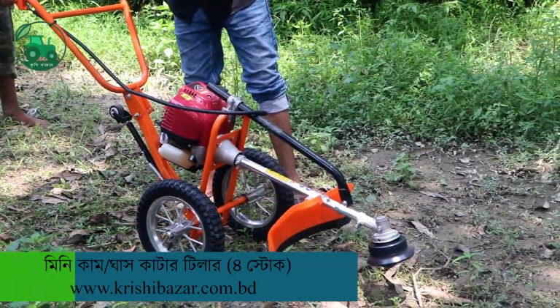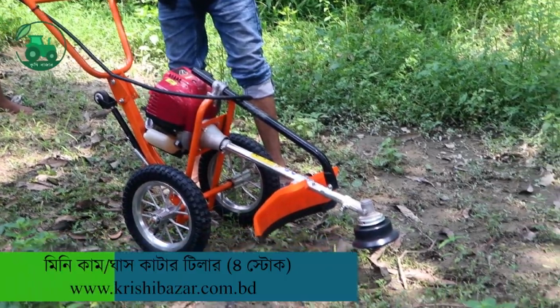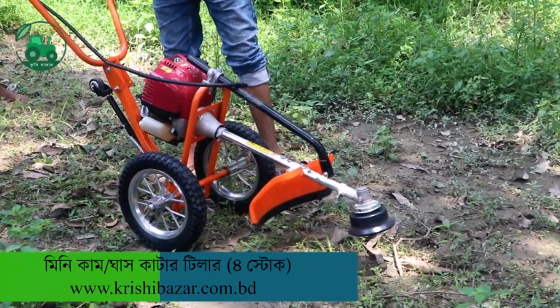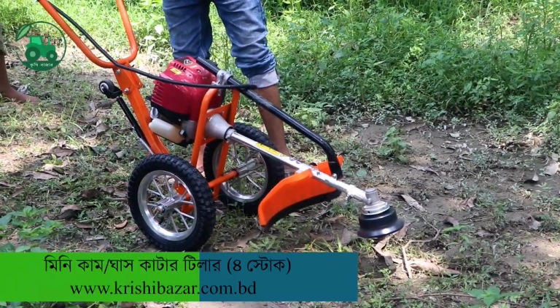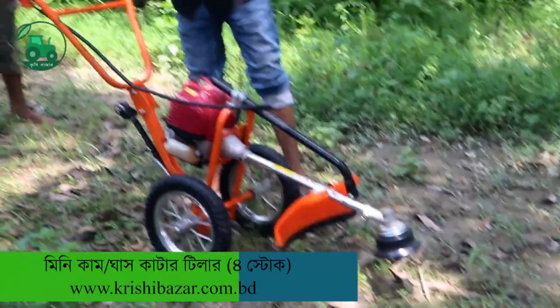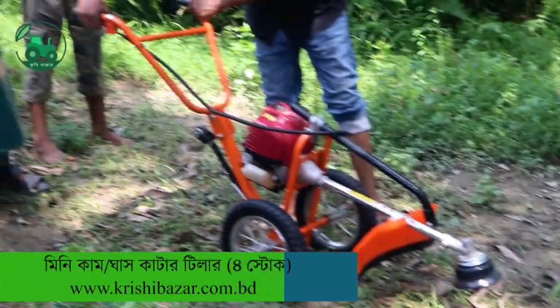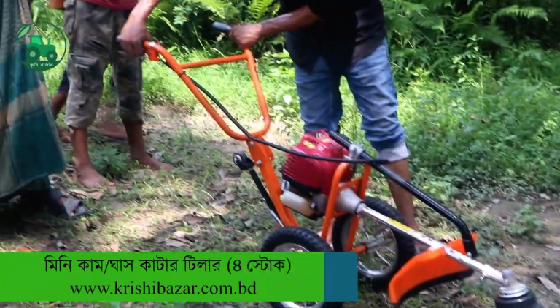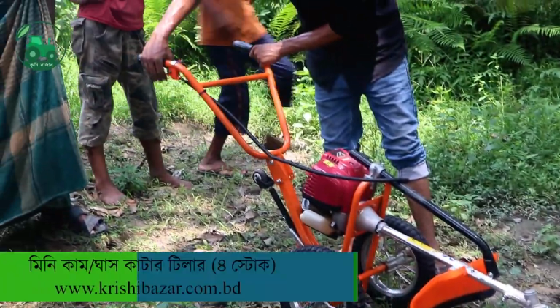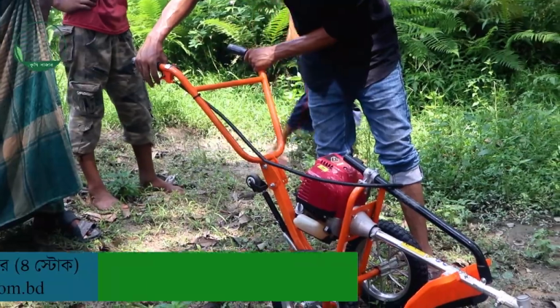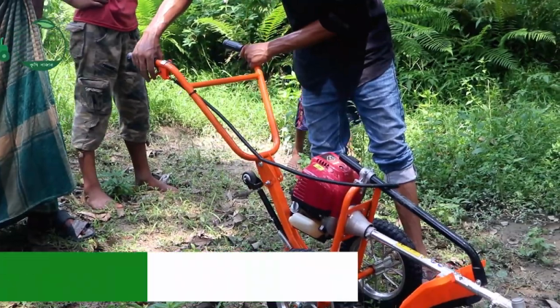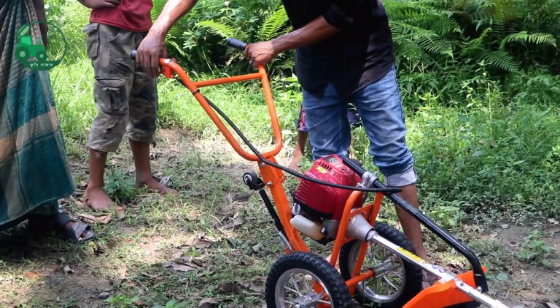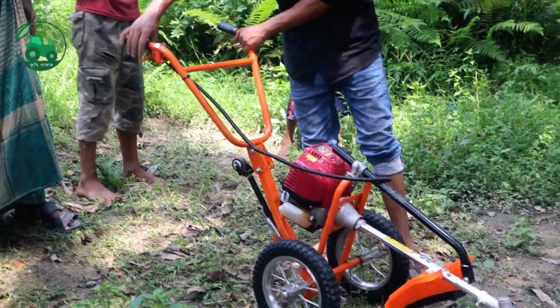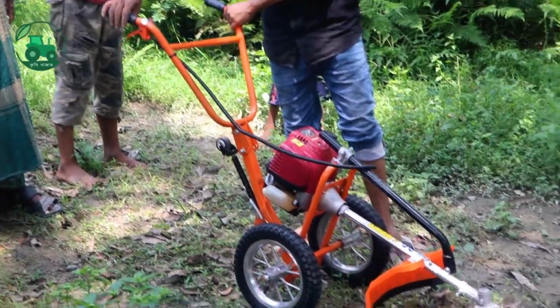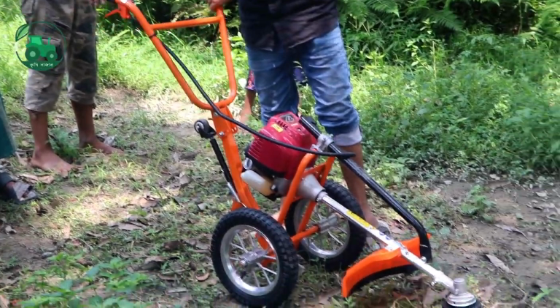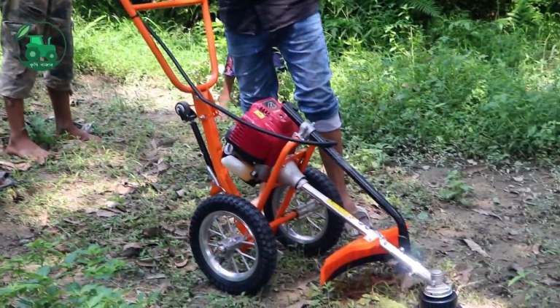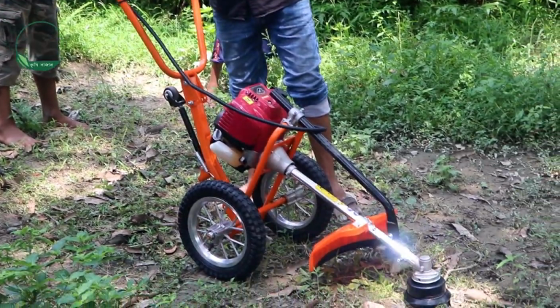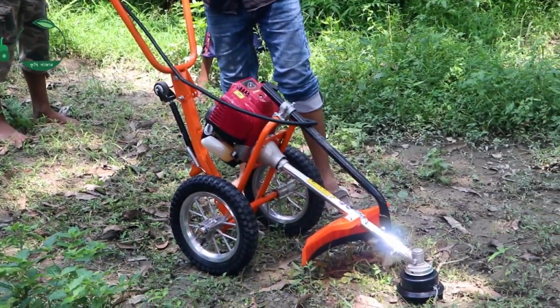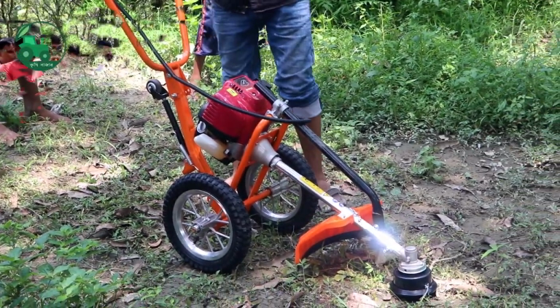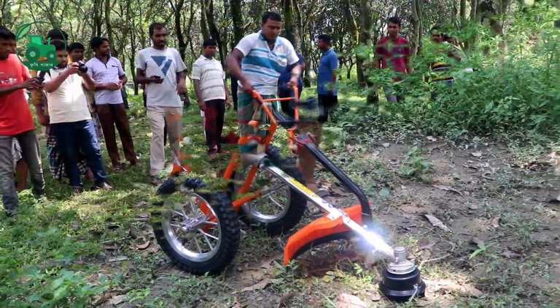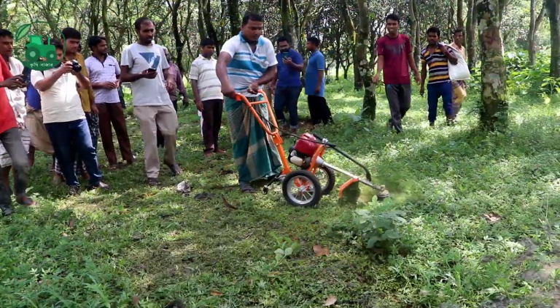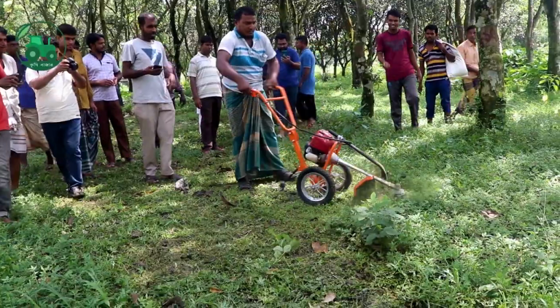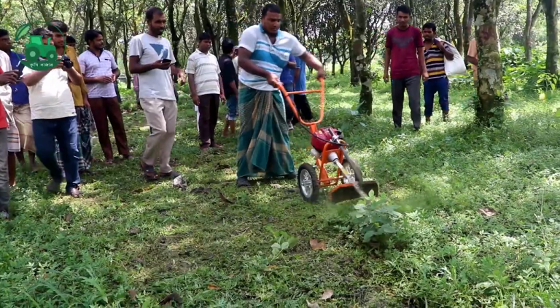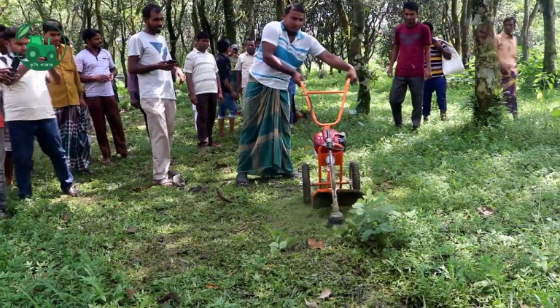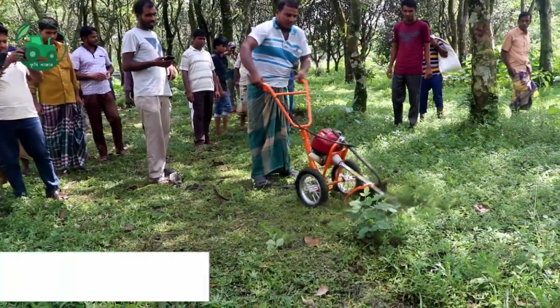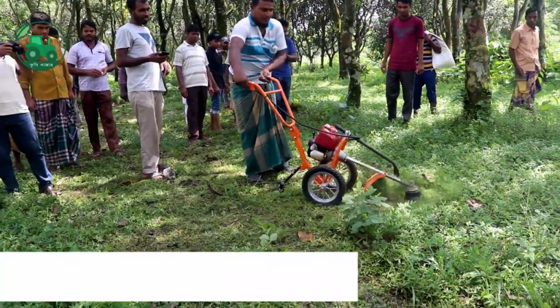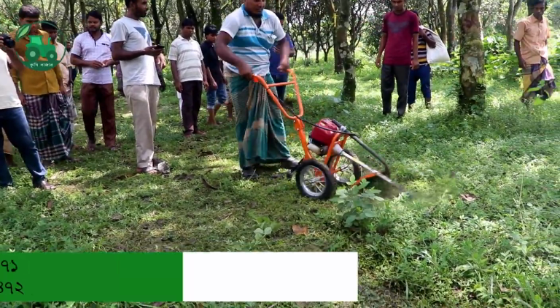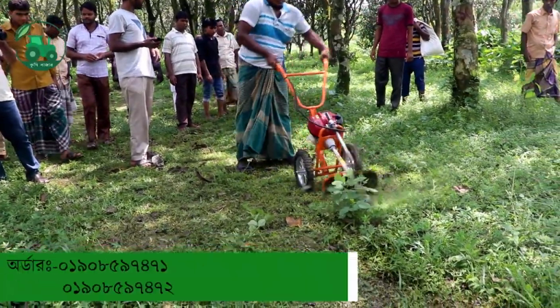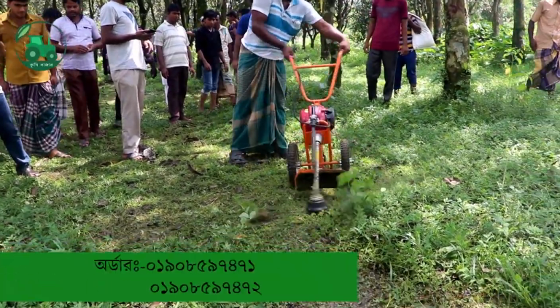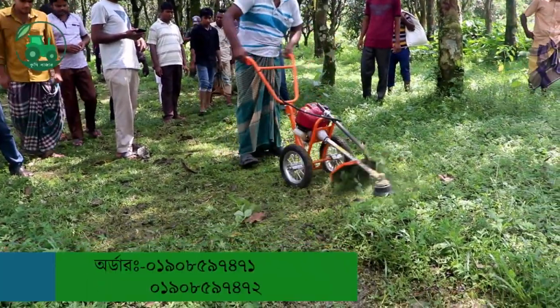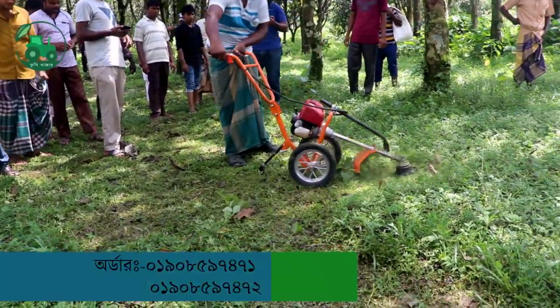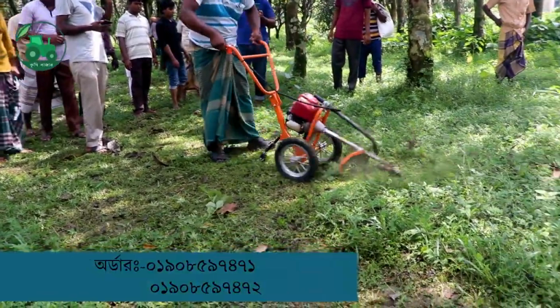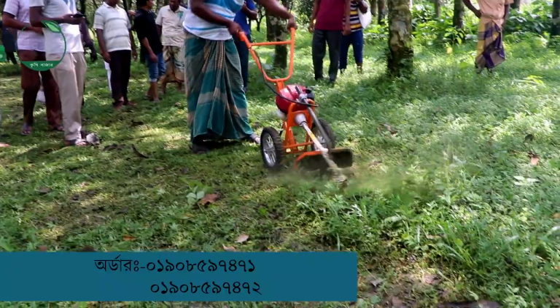I was going to do a review of this machine, and I saw the different types of machine mills all the way over. For this project, I can see two and four.